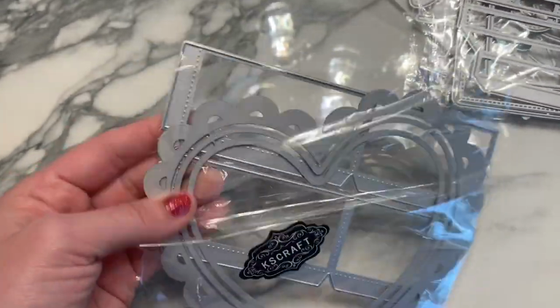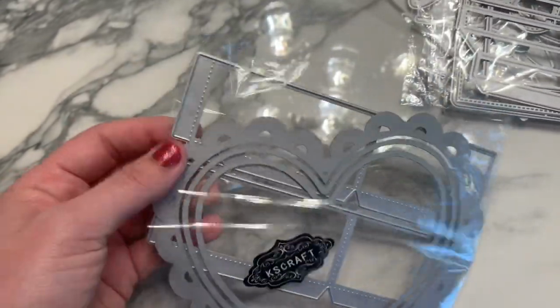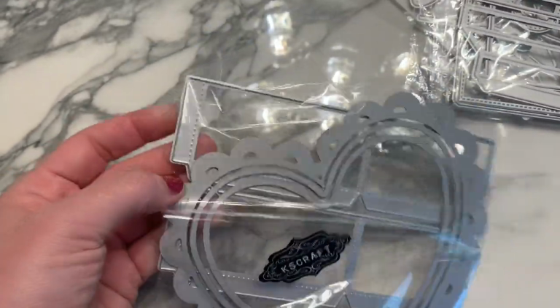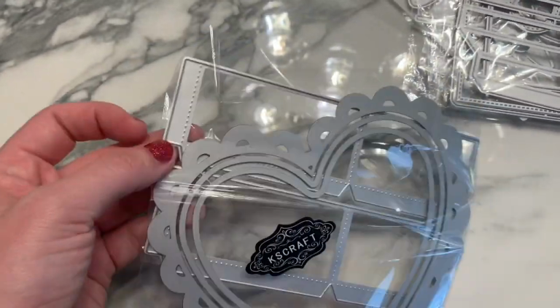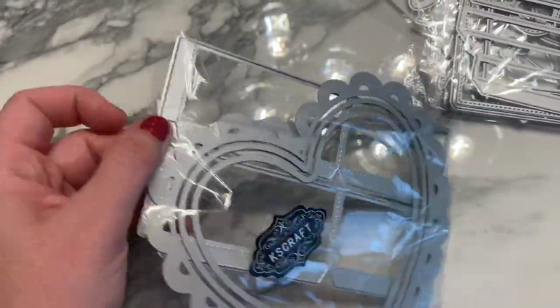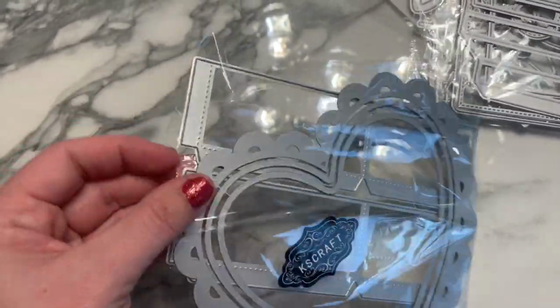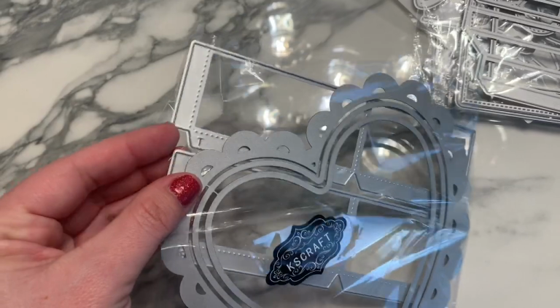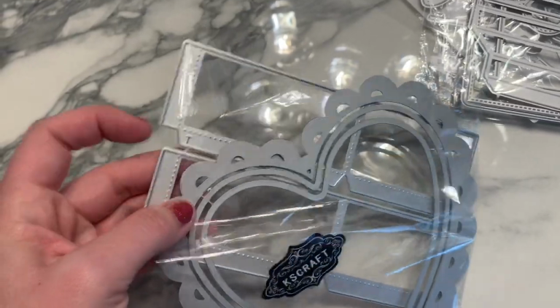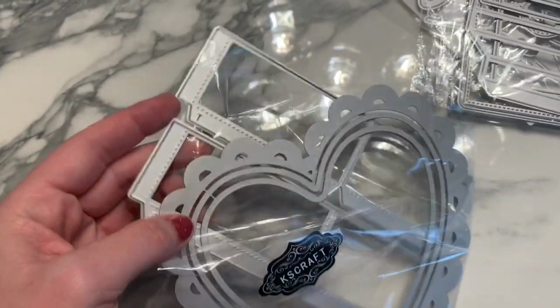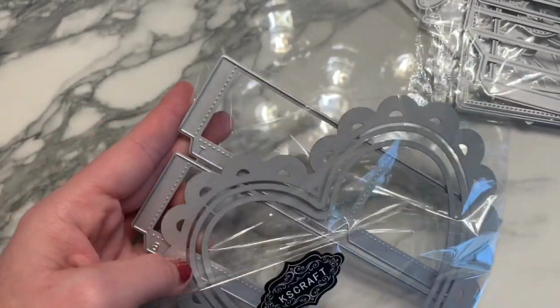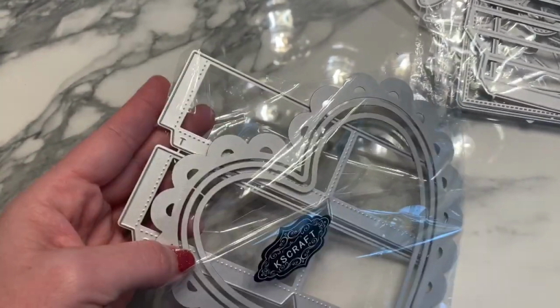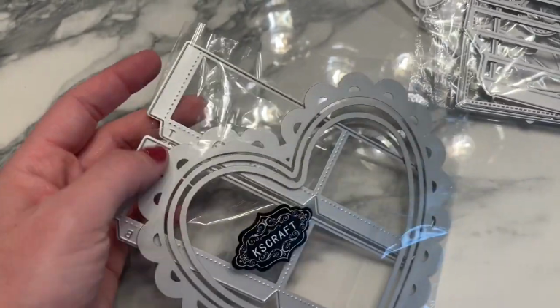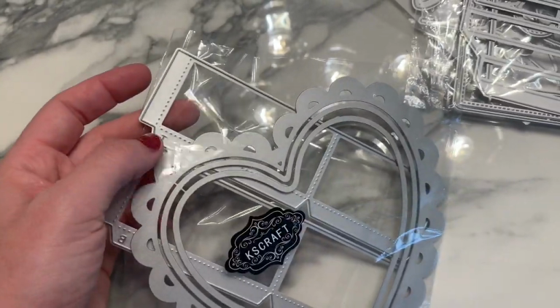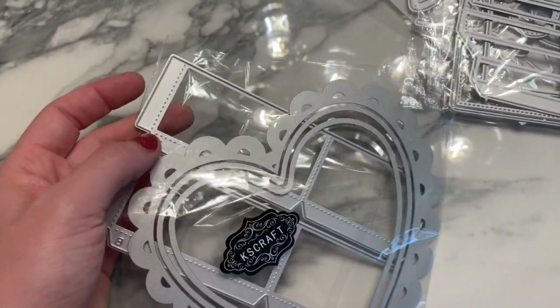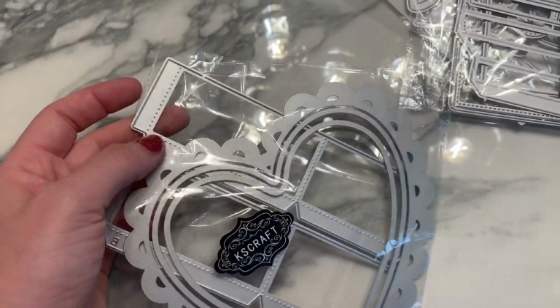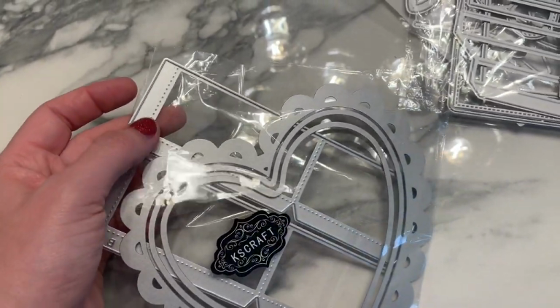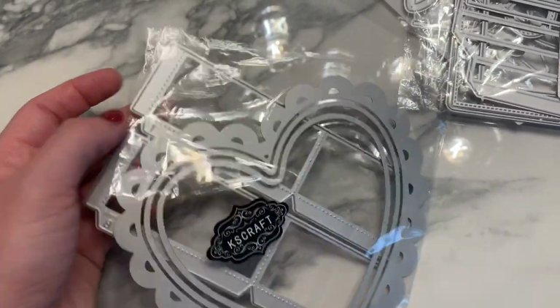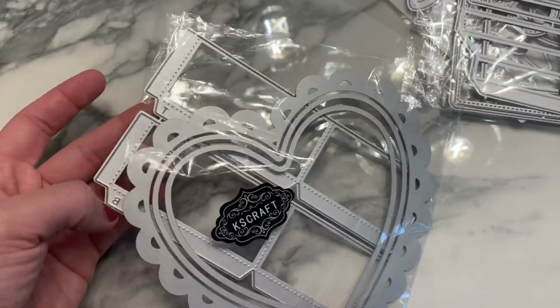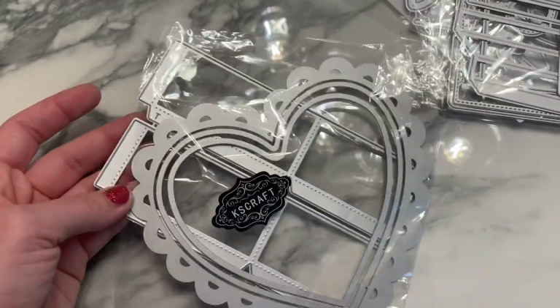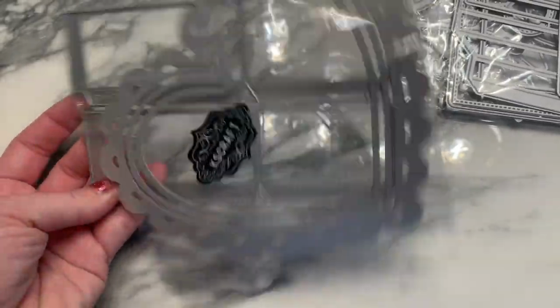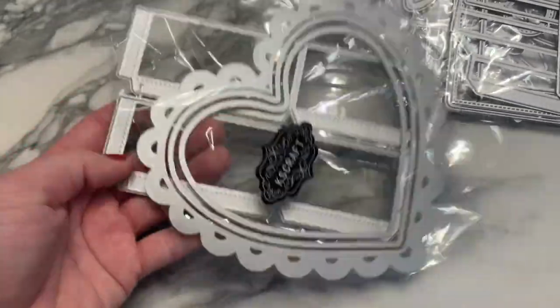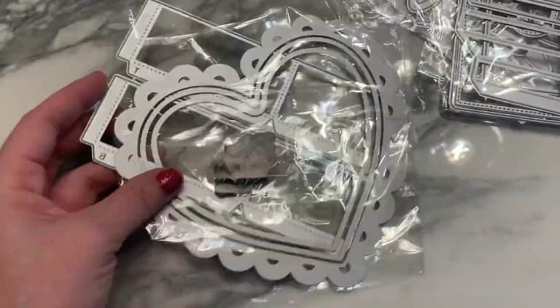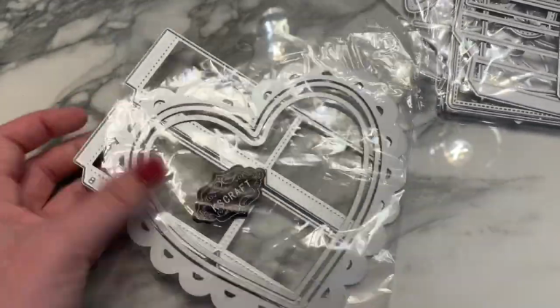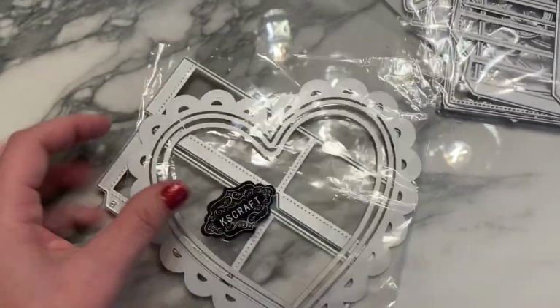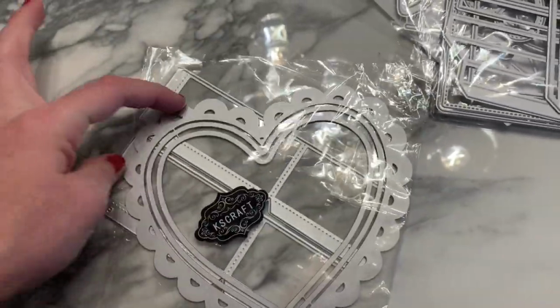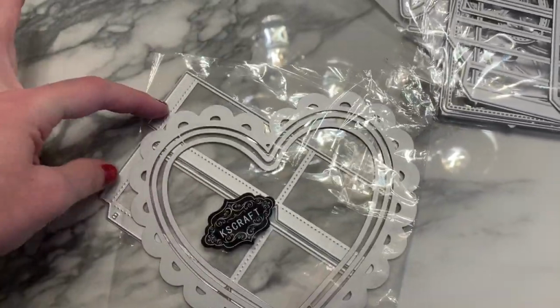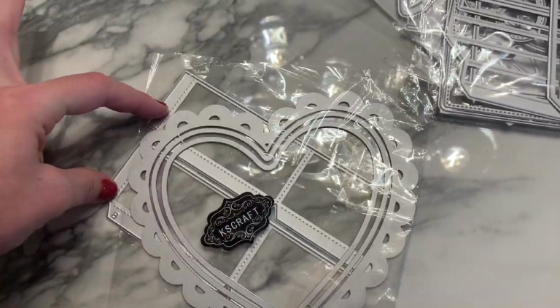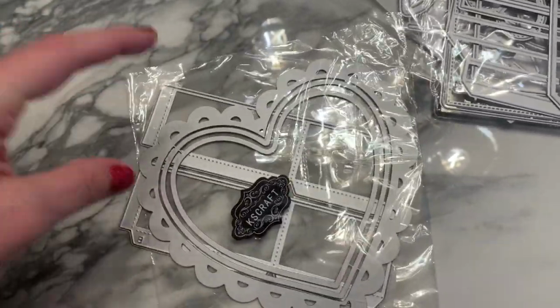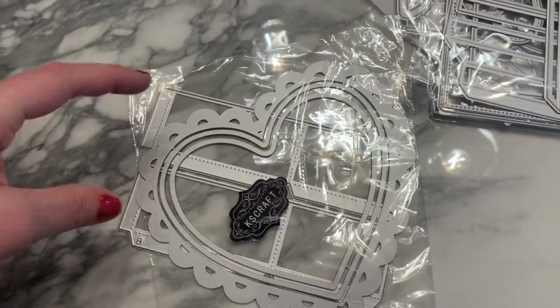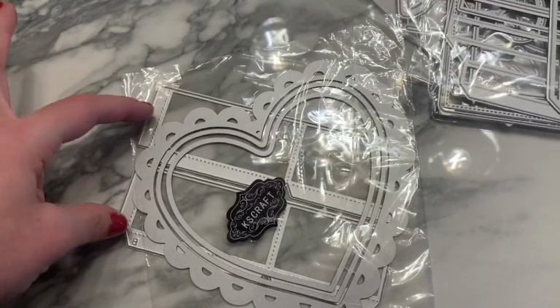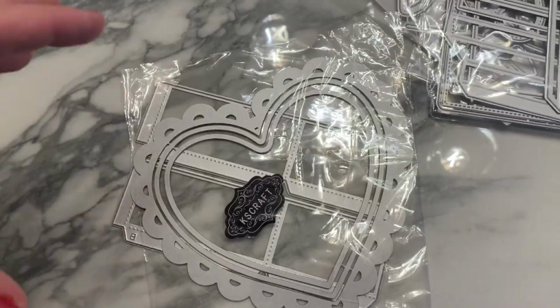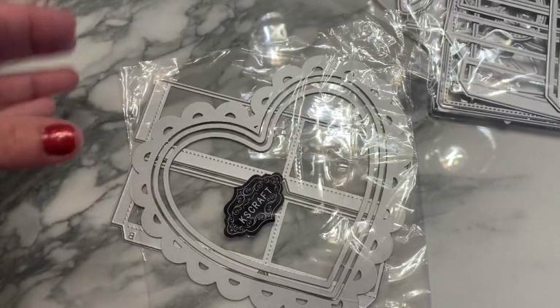Hannah labeled the pieces in her video — 'T' is for the top, which is the lid, and 'B' is for the bottom of the box. That's really helpful because when you get two dies that are very similar in size and cut them out, it's easy to mix up your papers.